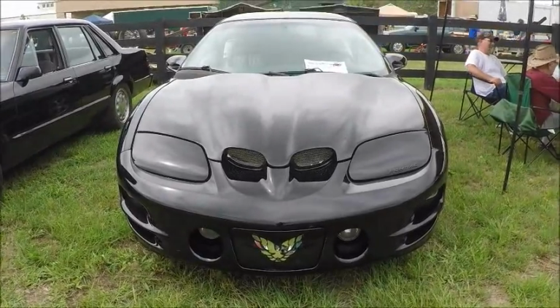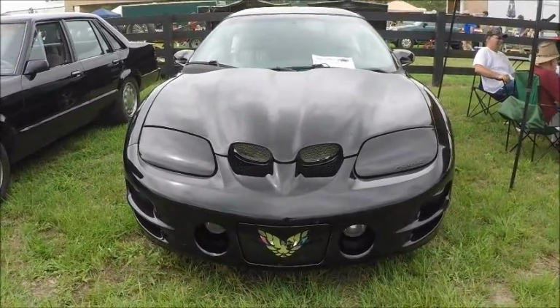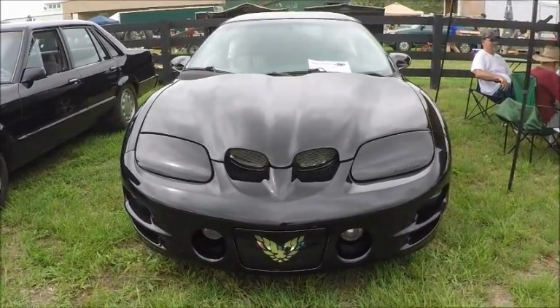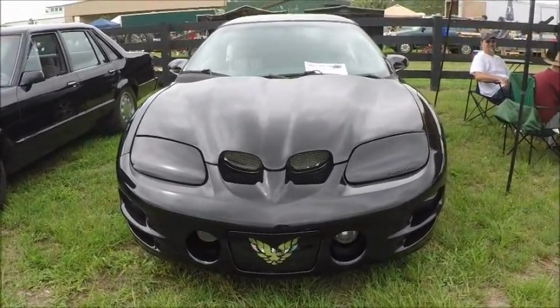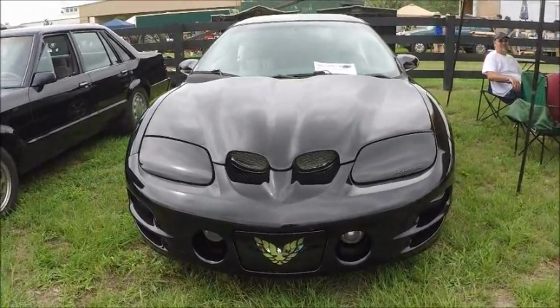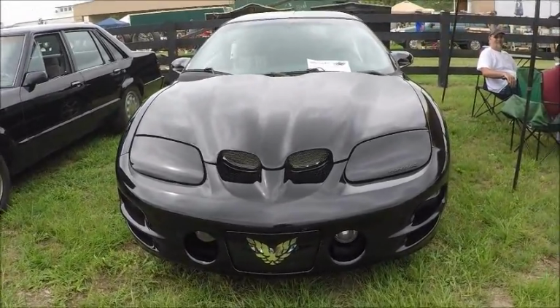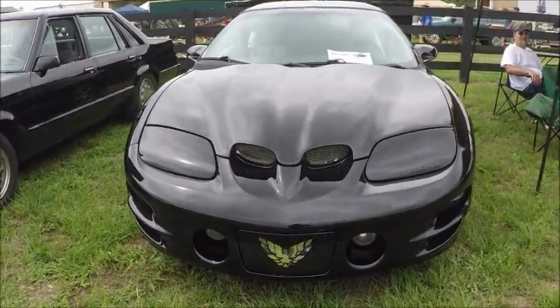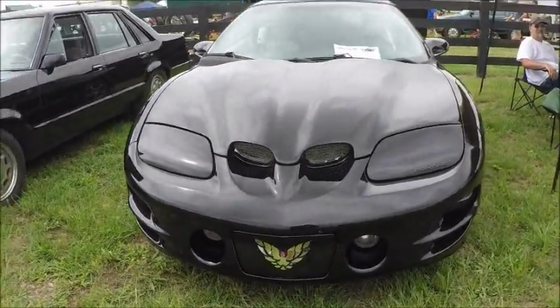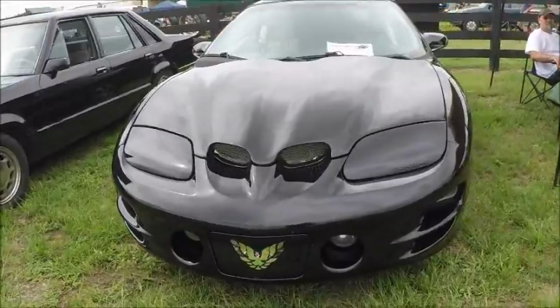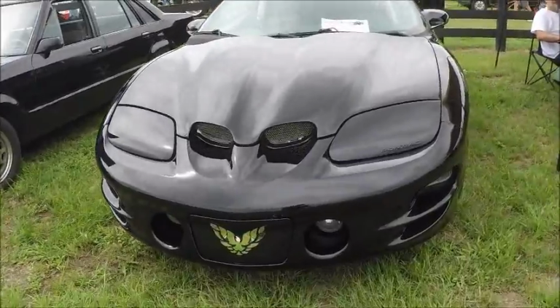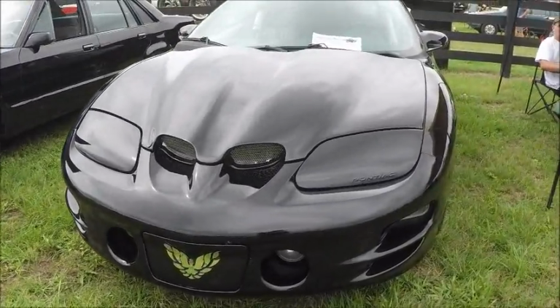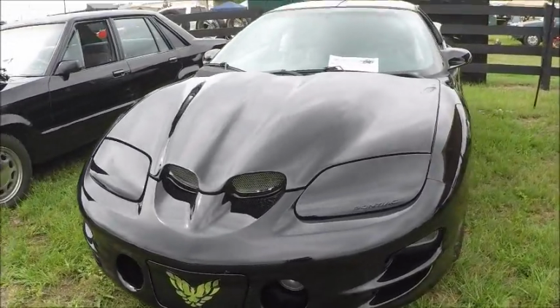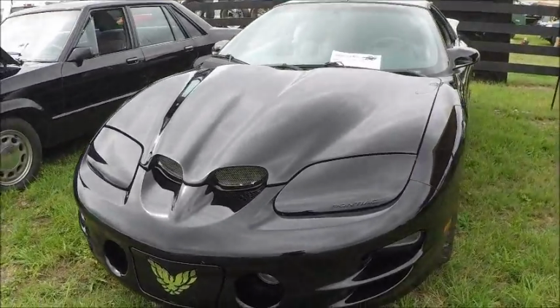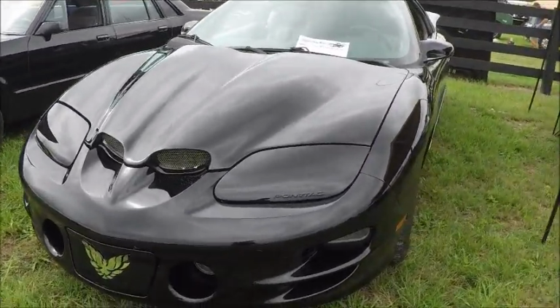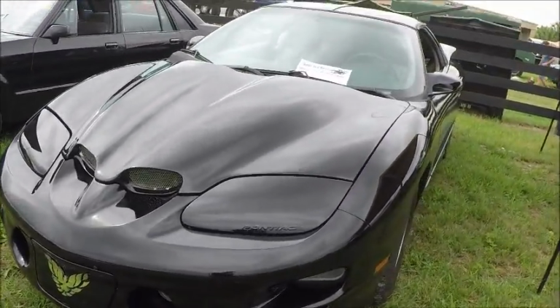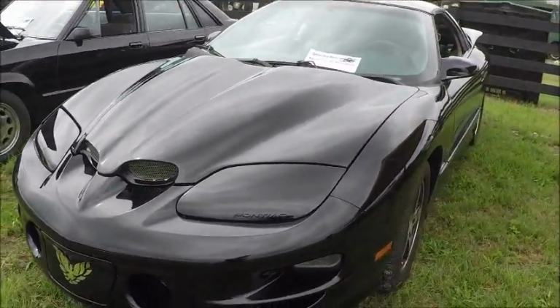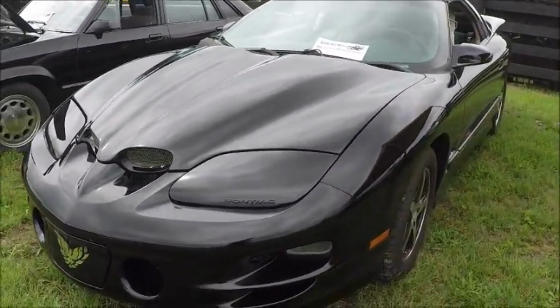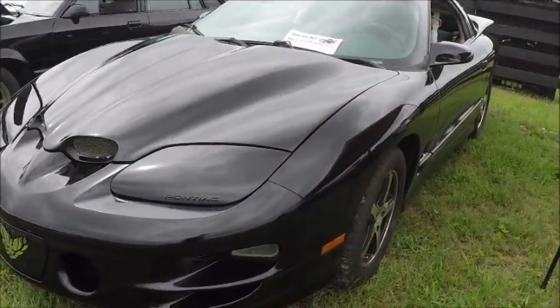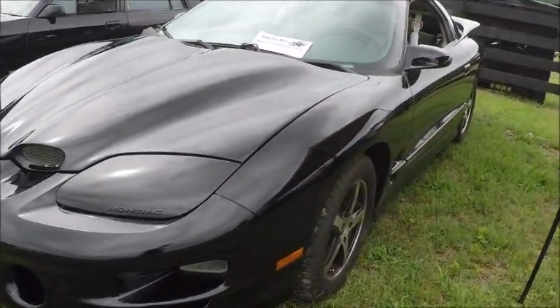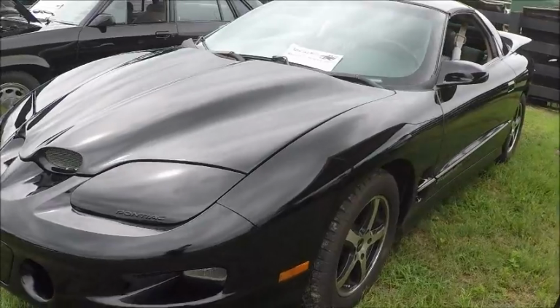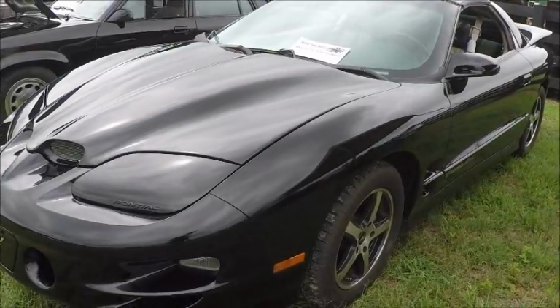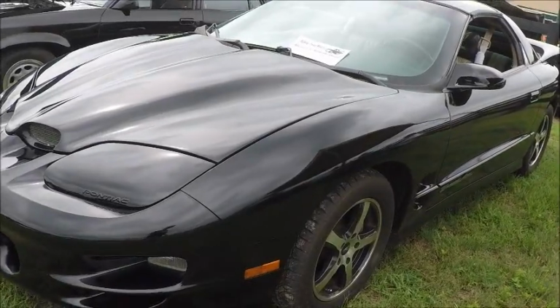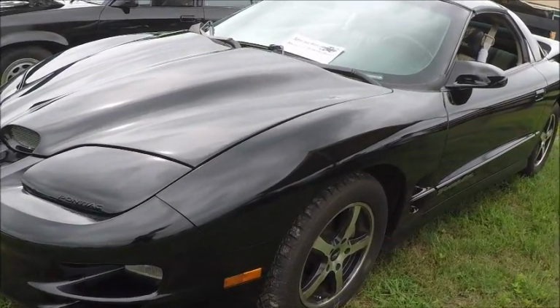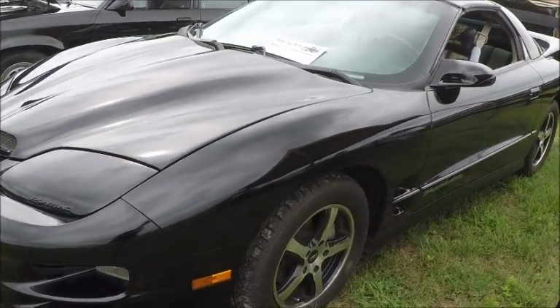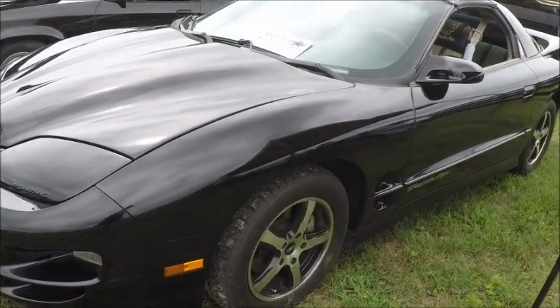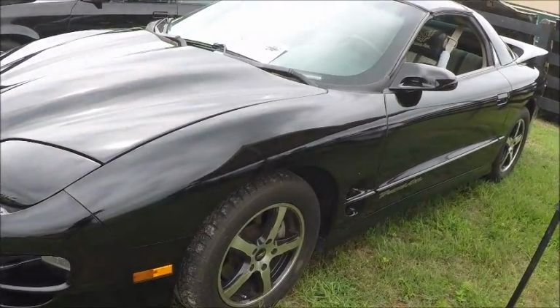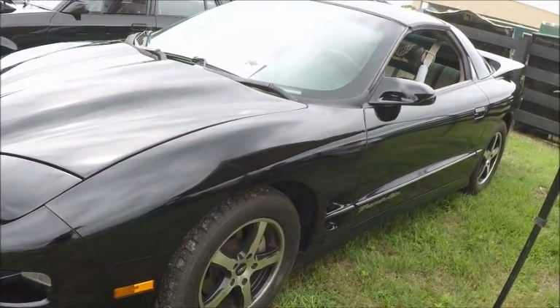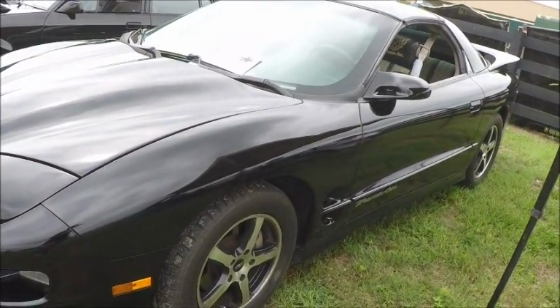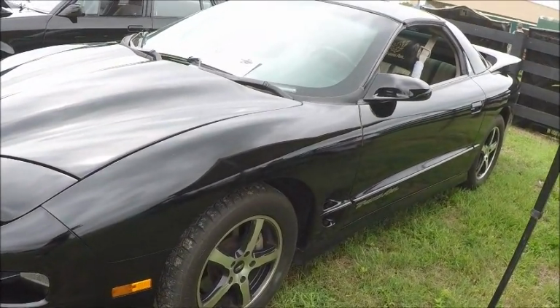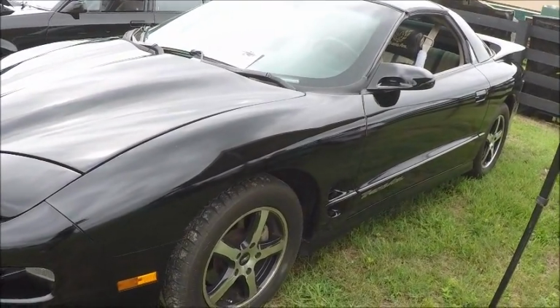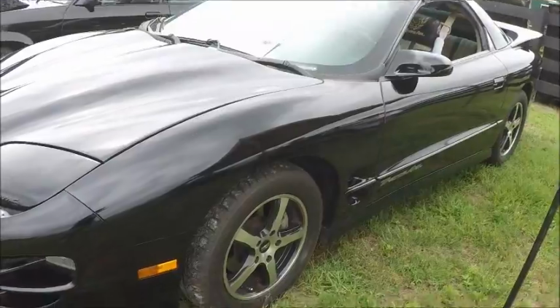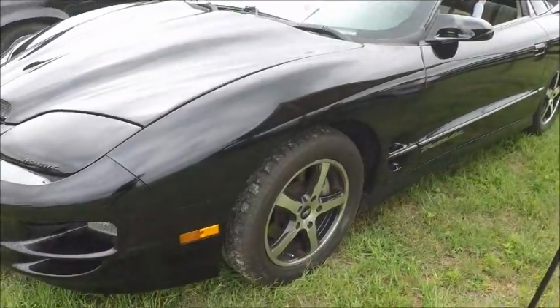This is a 1998 Pontiac Firebird Trans Am, all black, as you can see. It looks to be in good condition.